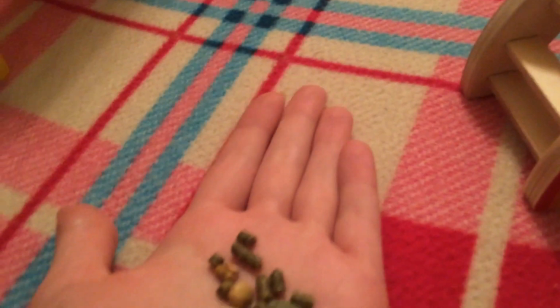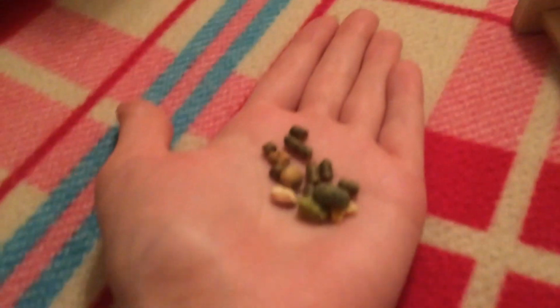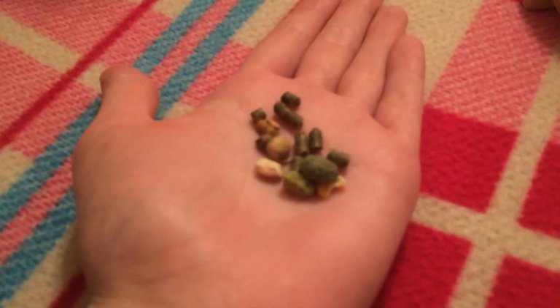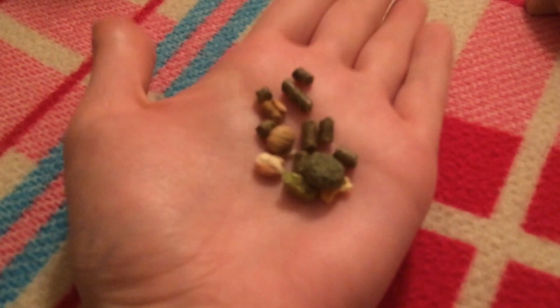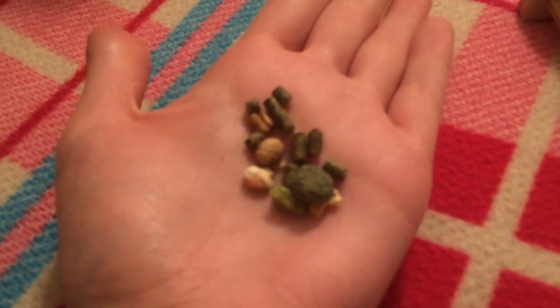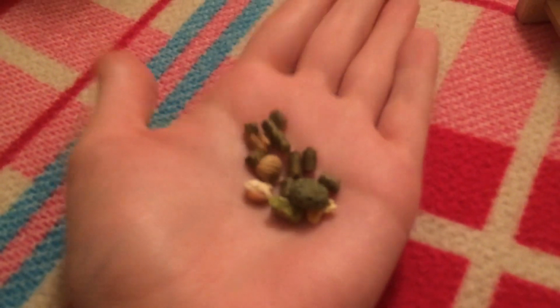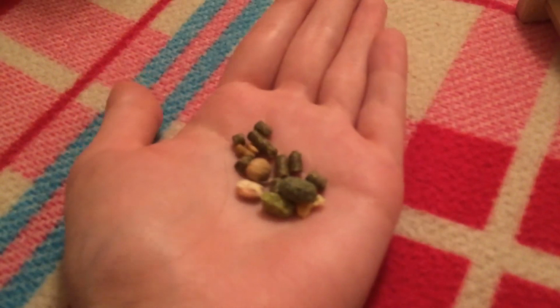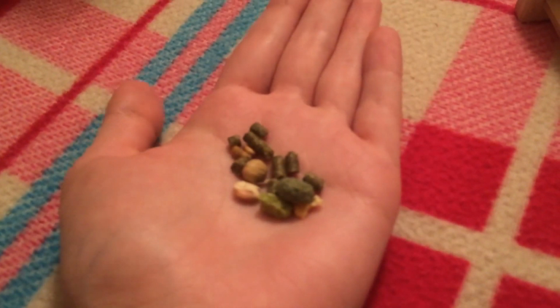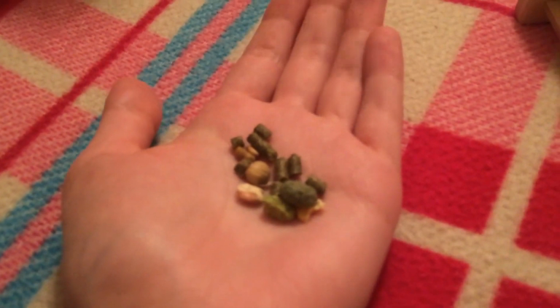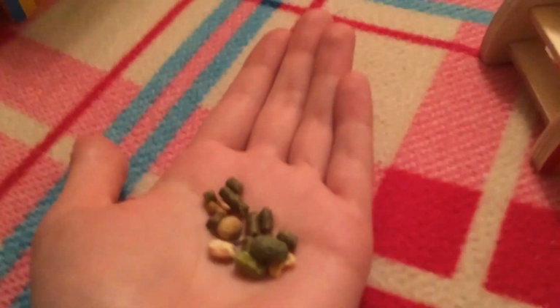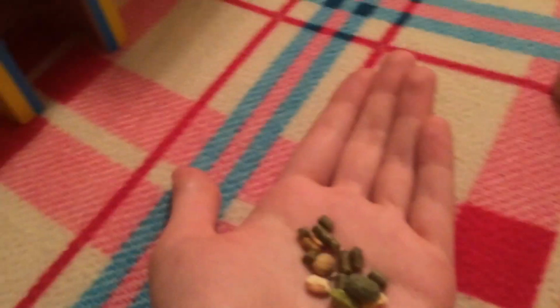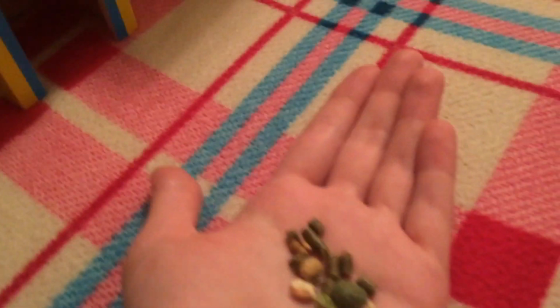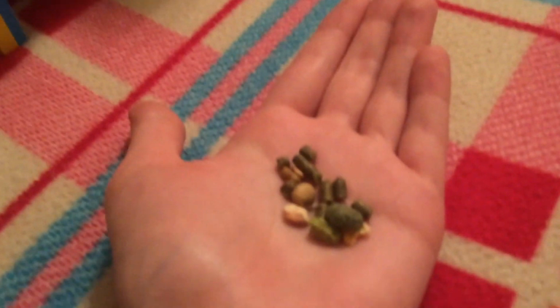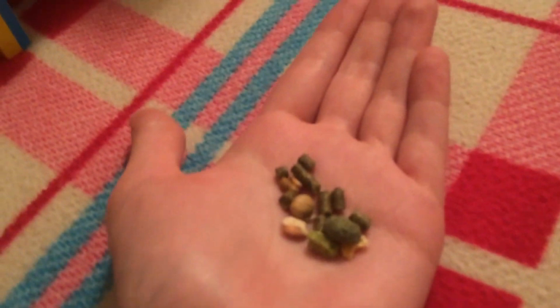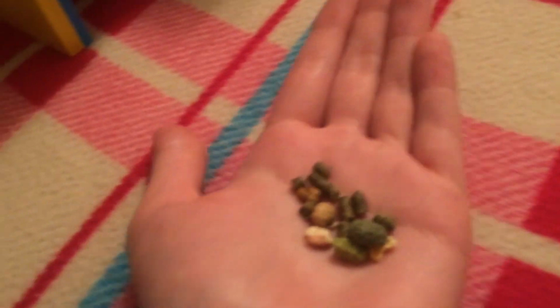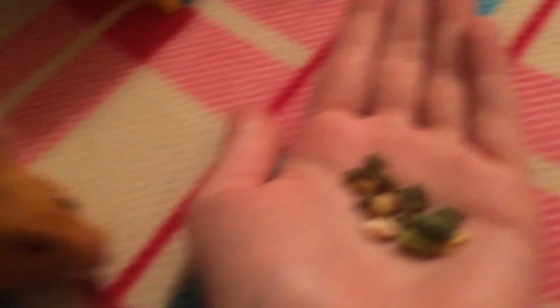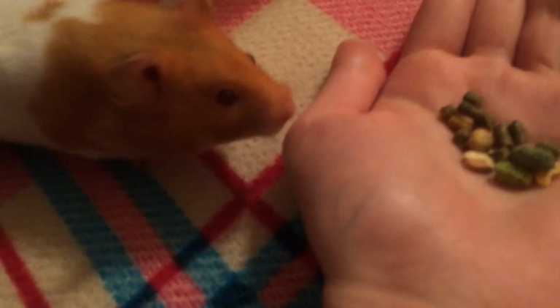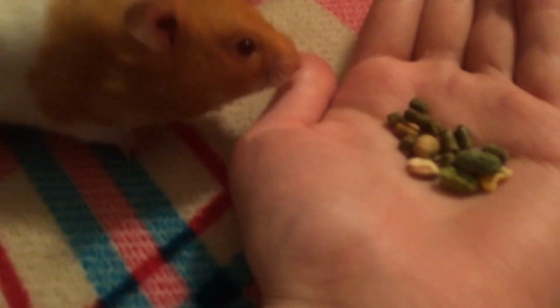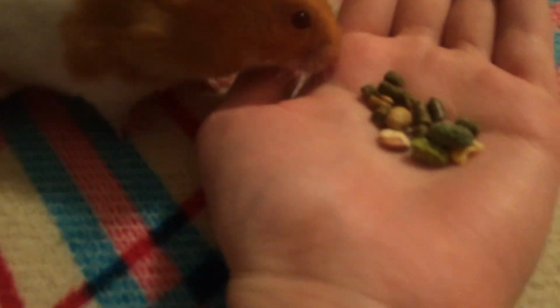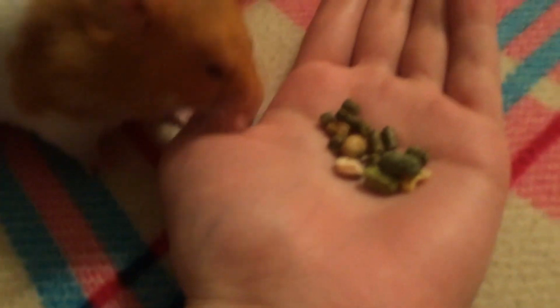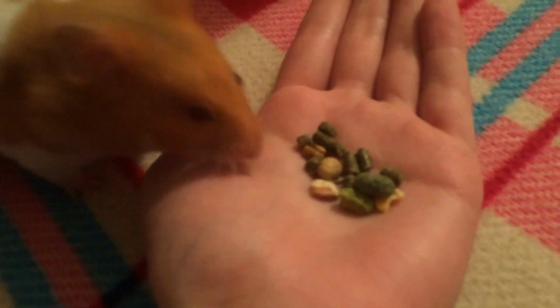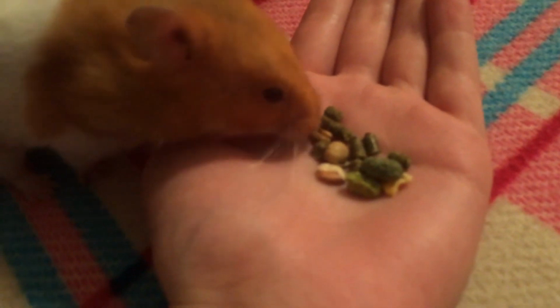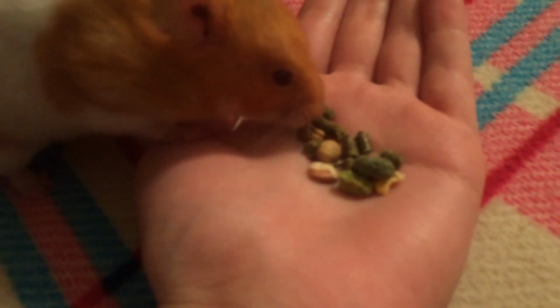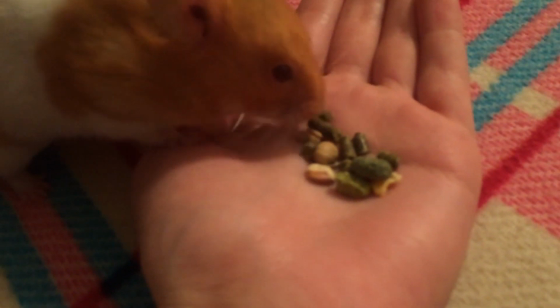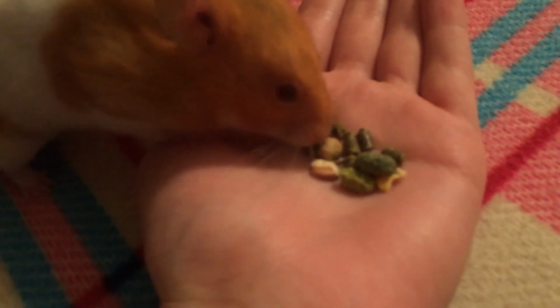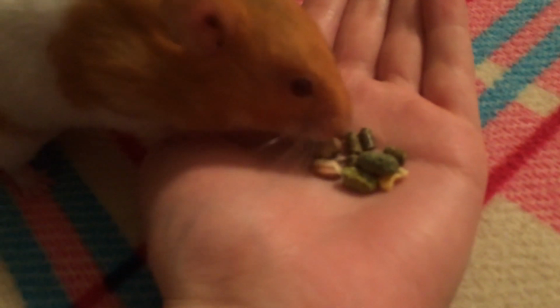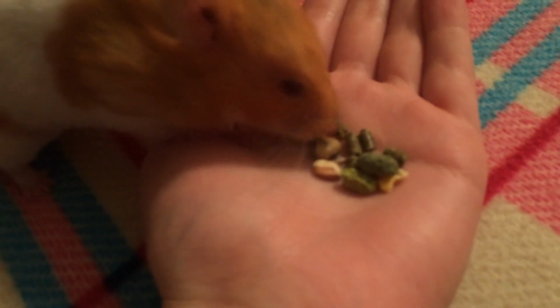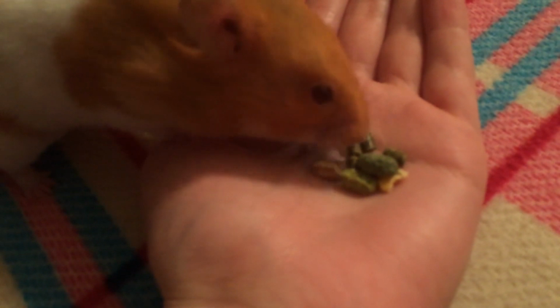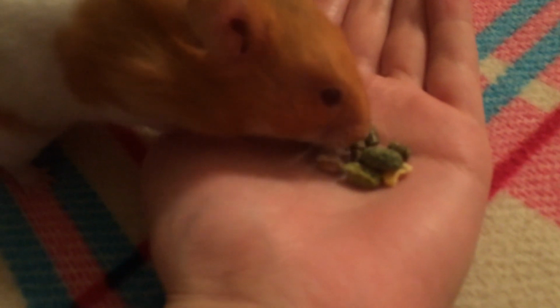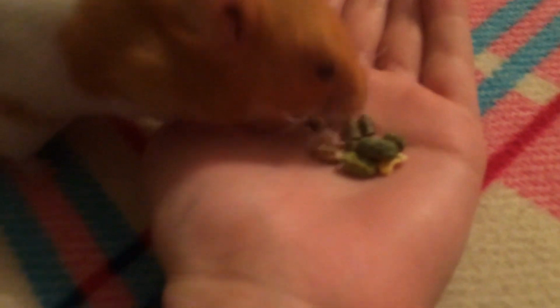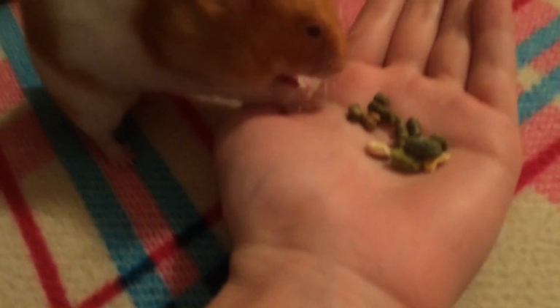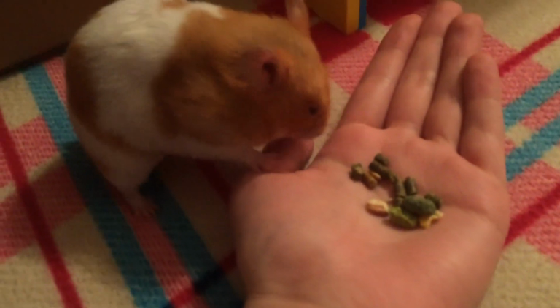I also have some food in my palm, as you can see right now. She's kind of behind me, so I don't think she's even — oh, there she is. And she'll just take some from me every once in a while, as you can see there.